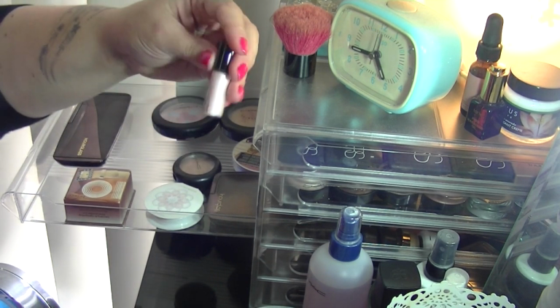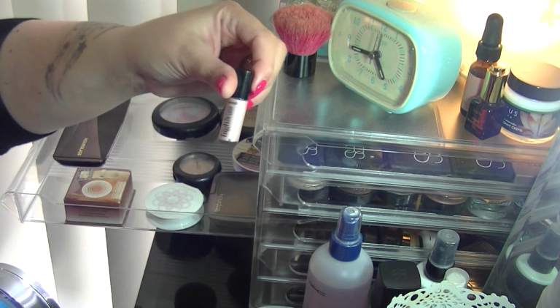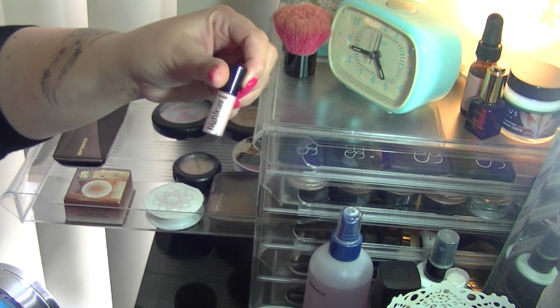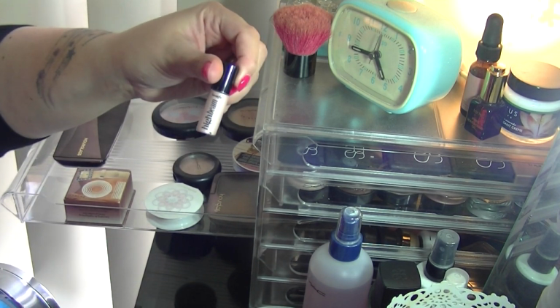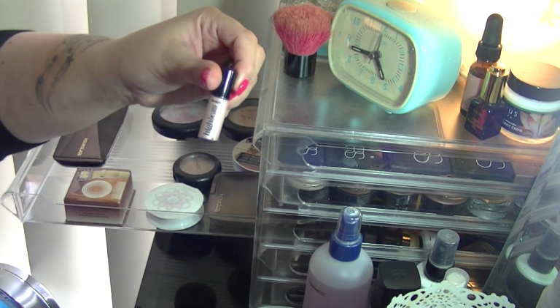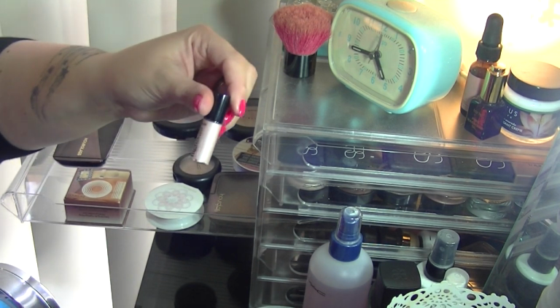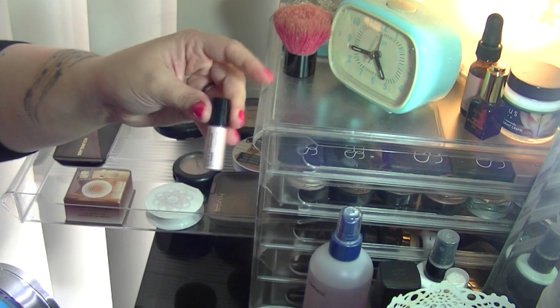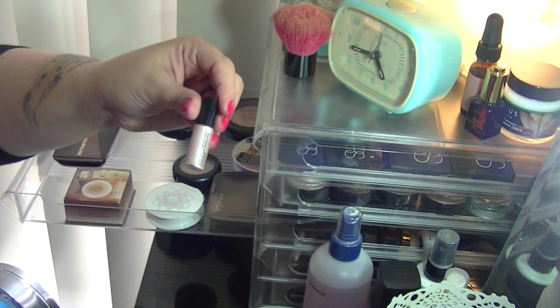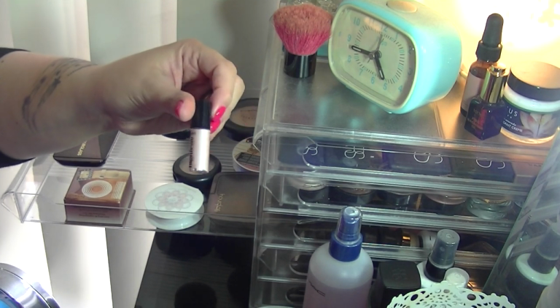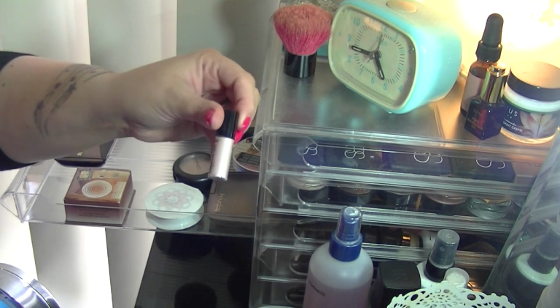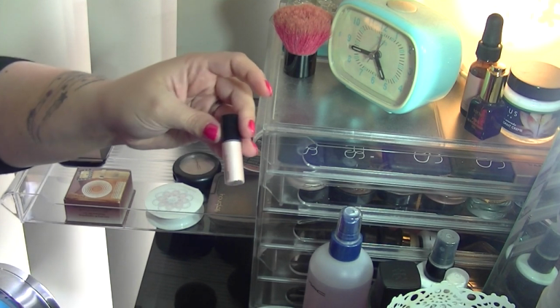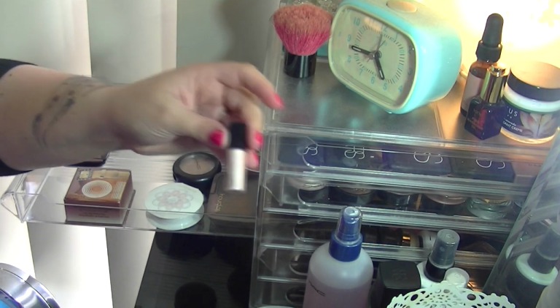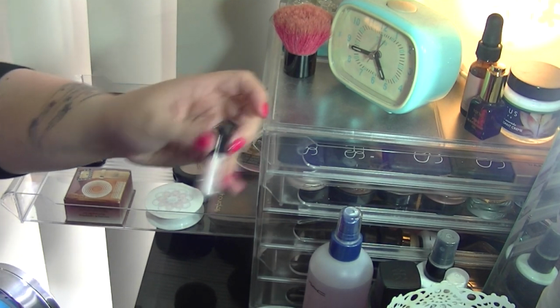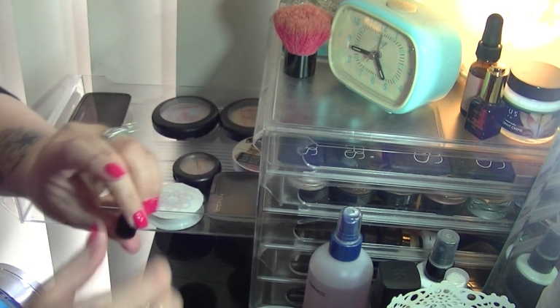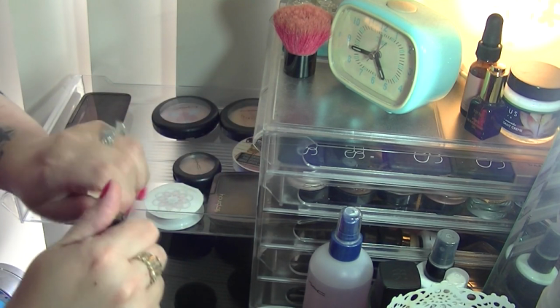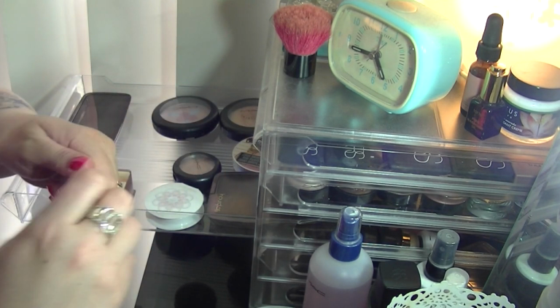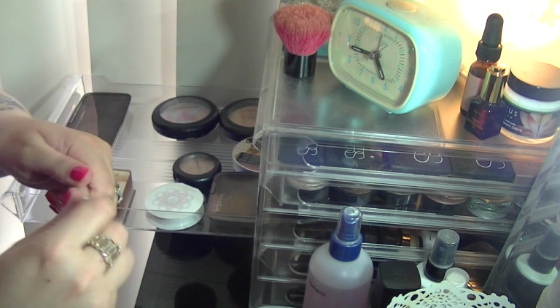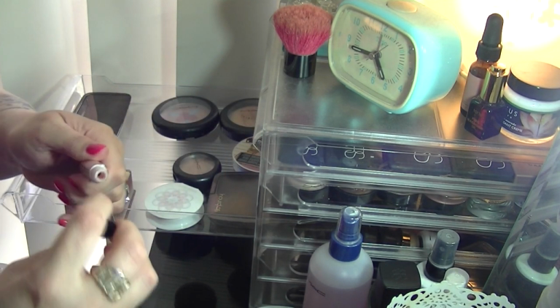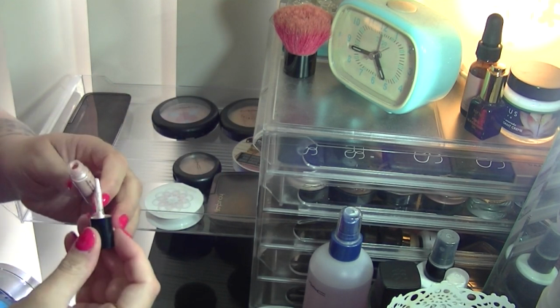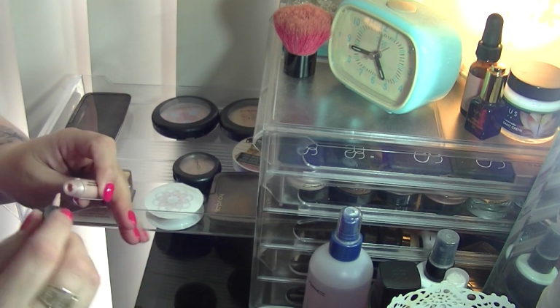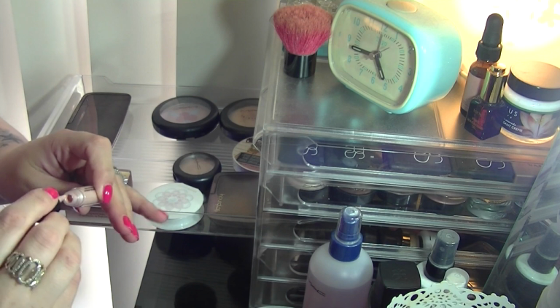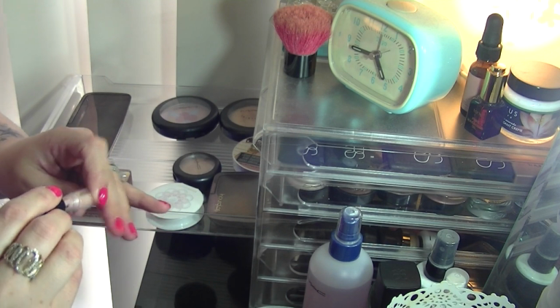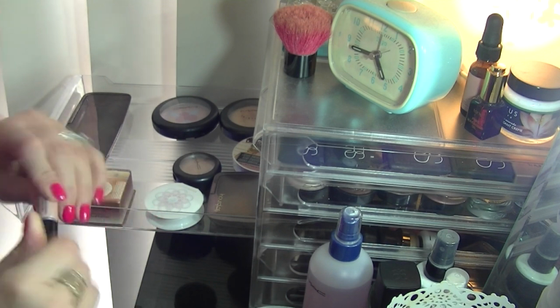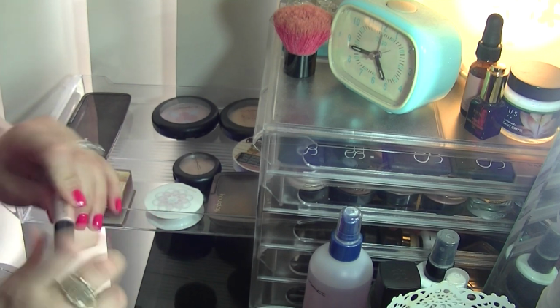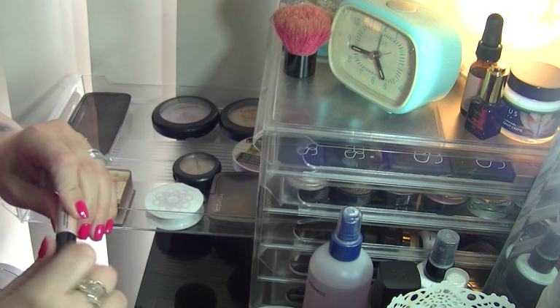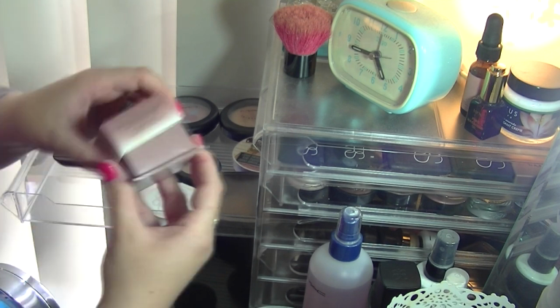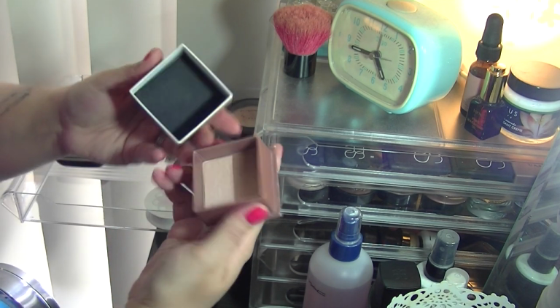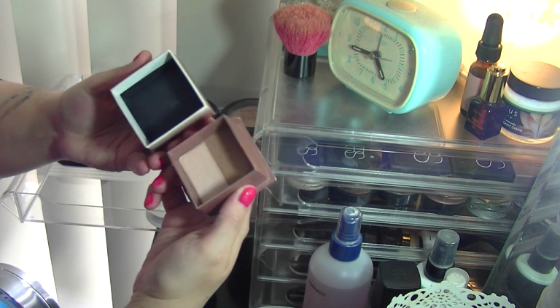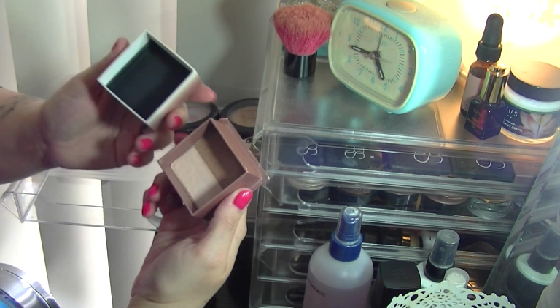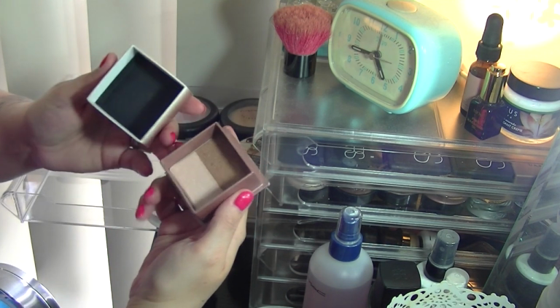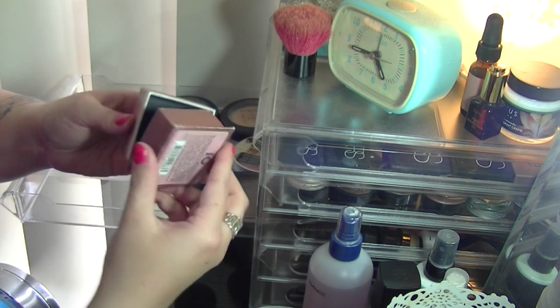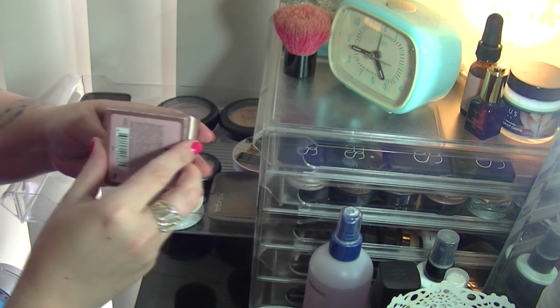I have this little mini Benefit High Beam Cream Highlighter and I never ever use it — I think I've only ever used it once — so I'm just going to get rid of that. I've also got this Benefit Boxed Blush.